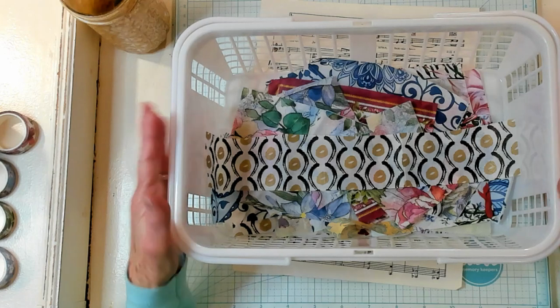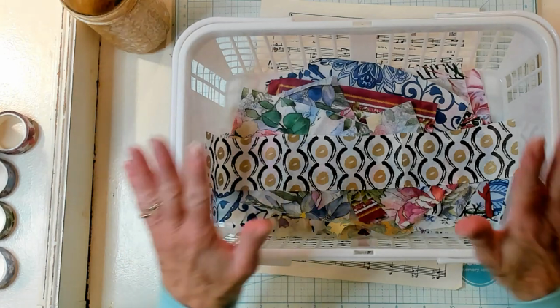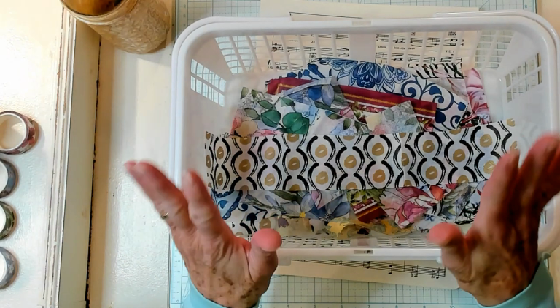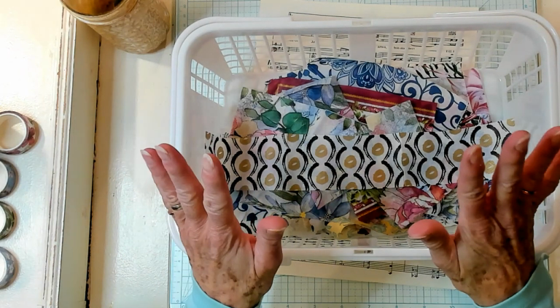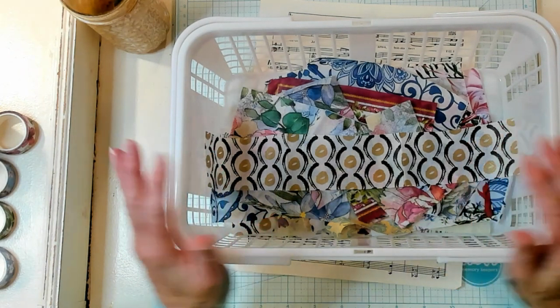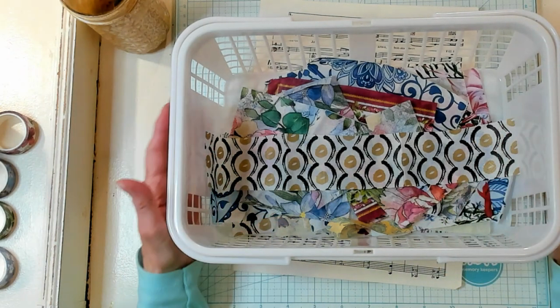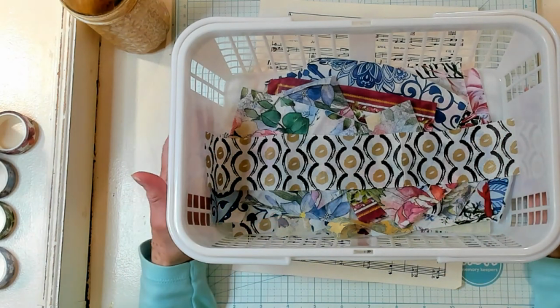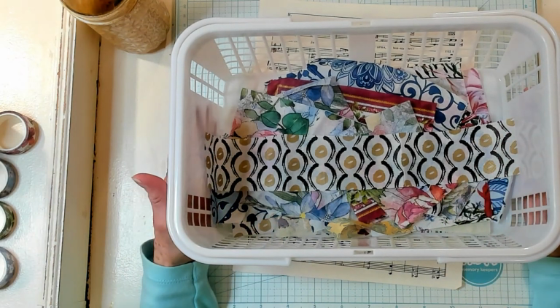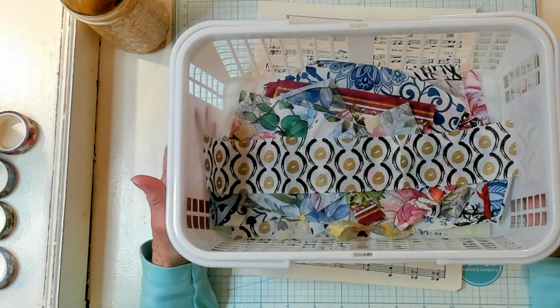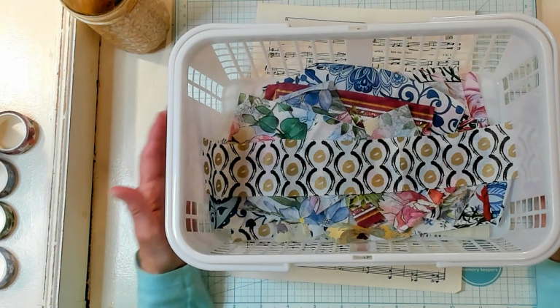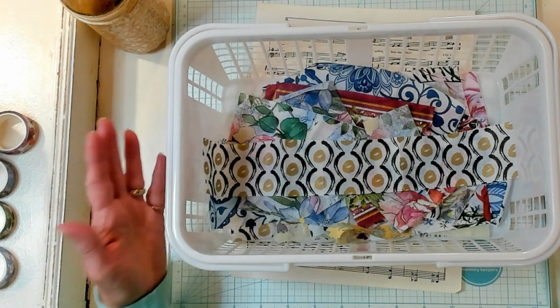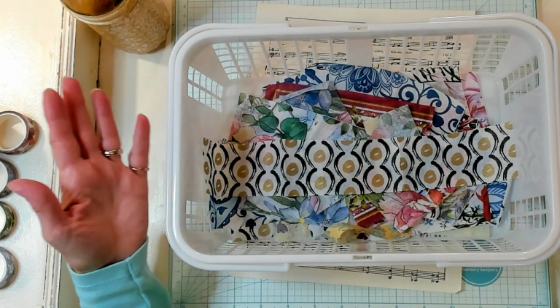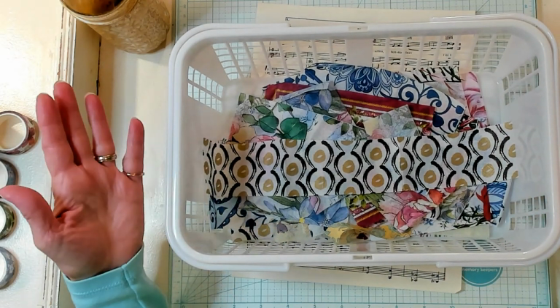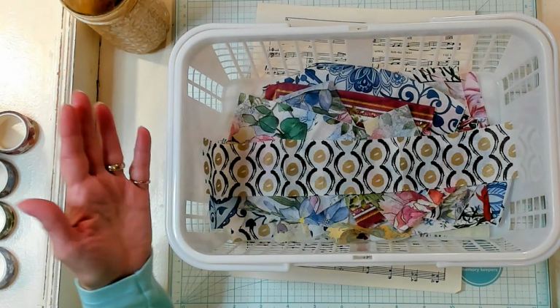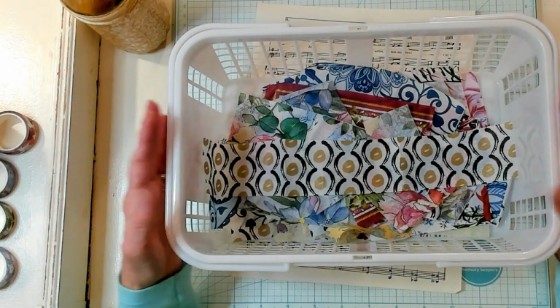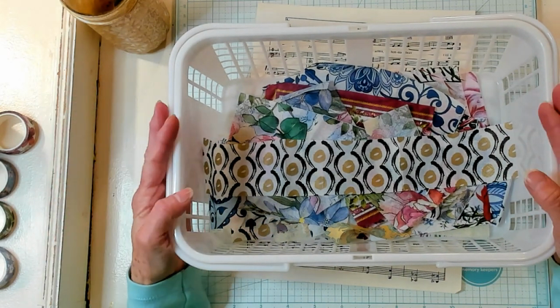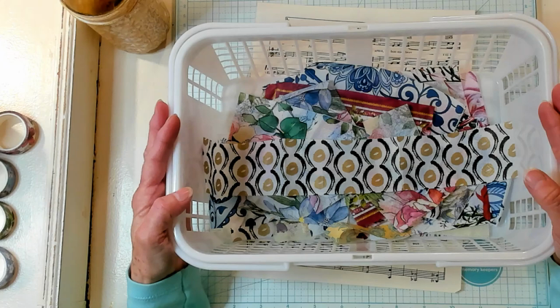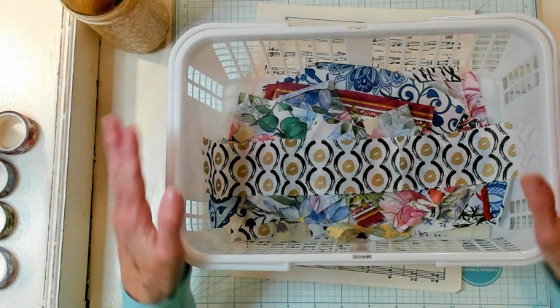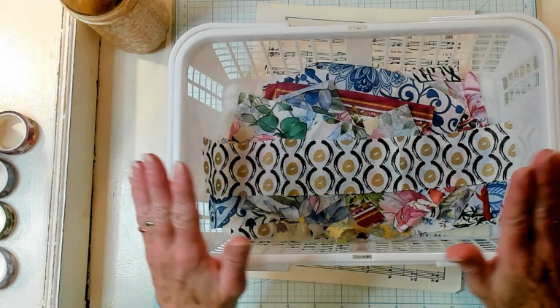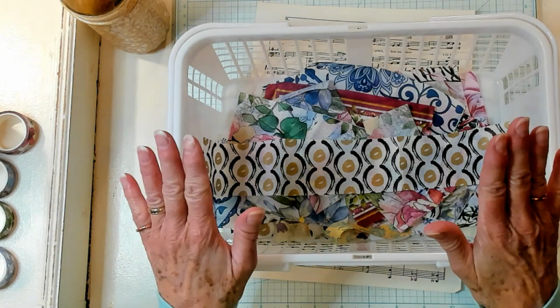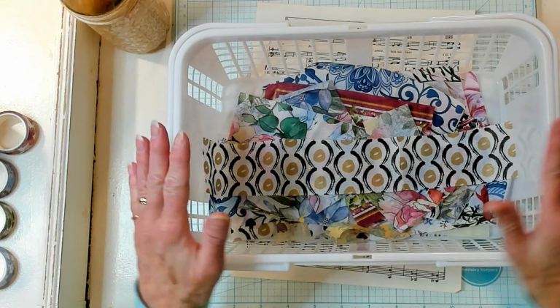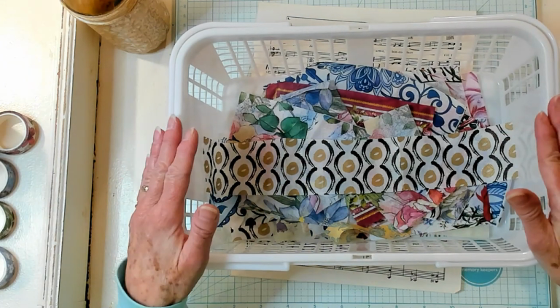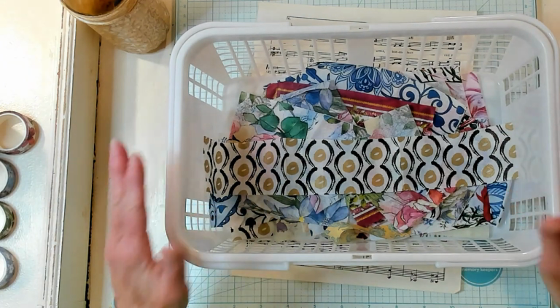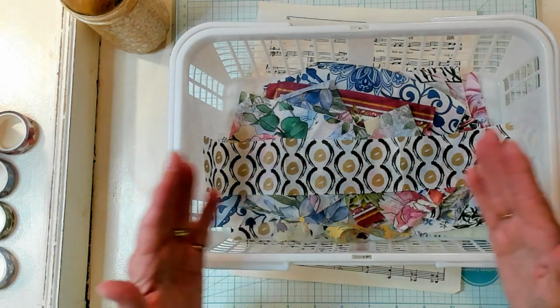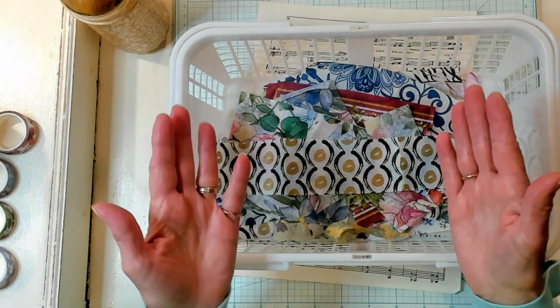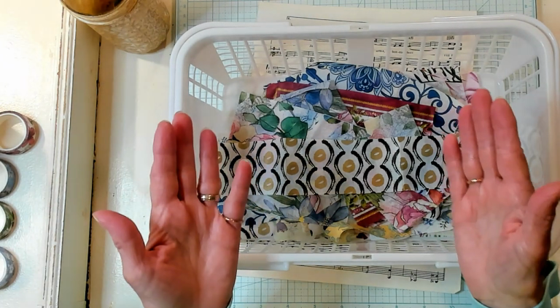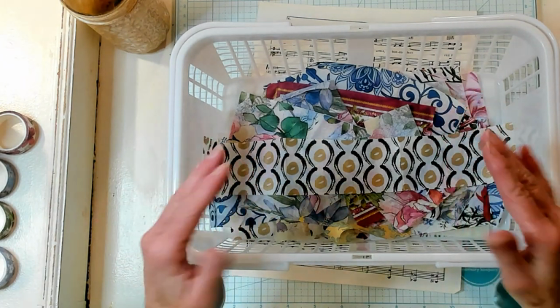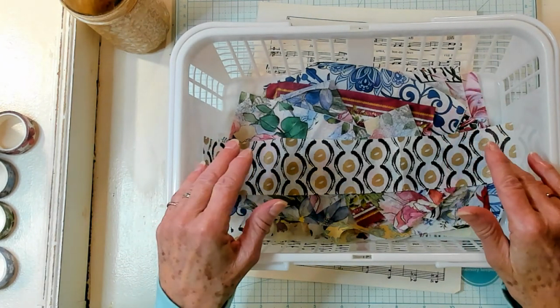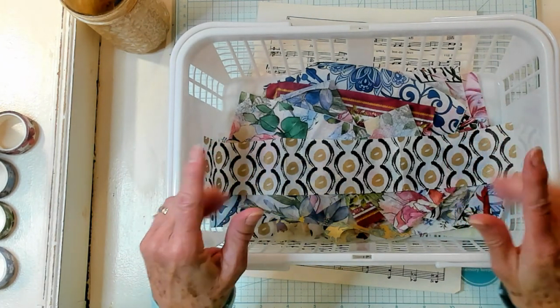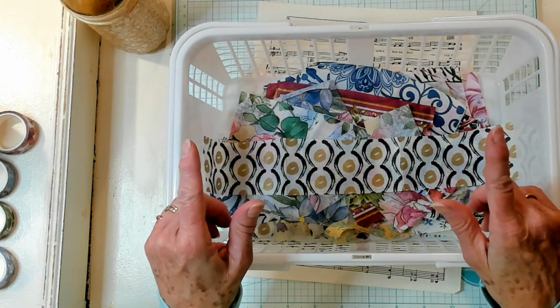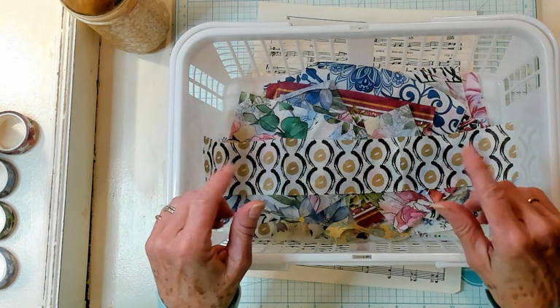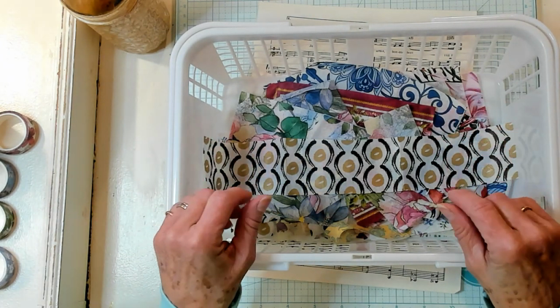Hi Best Buds, it's Kathy with Kathy's Garden and I'm so happy that you've joined me today. Today we're going to make Calico Tags. It's a scrapbuster.